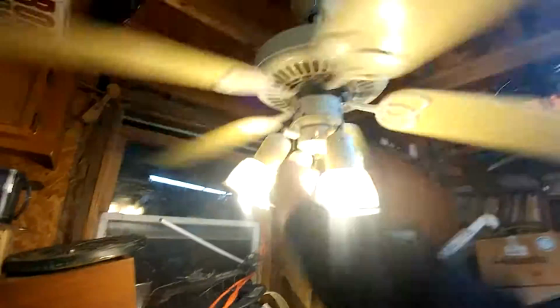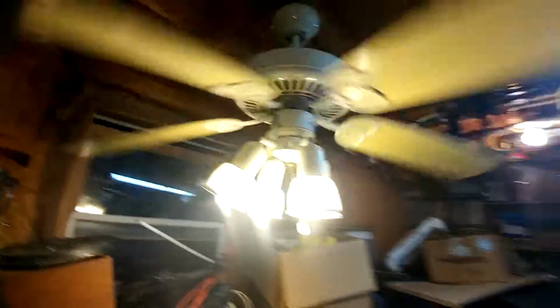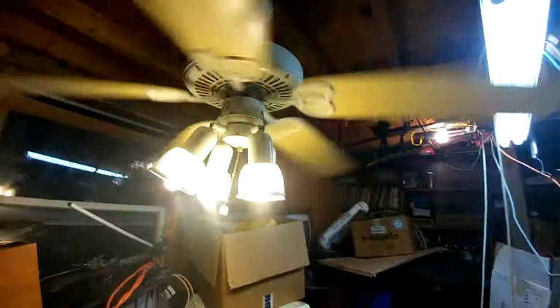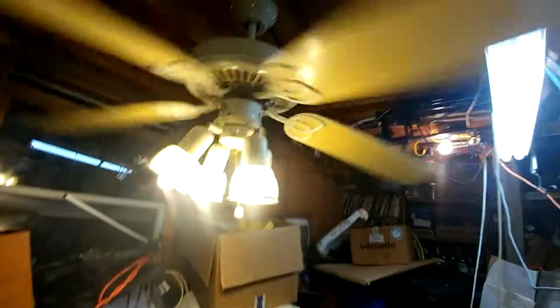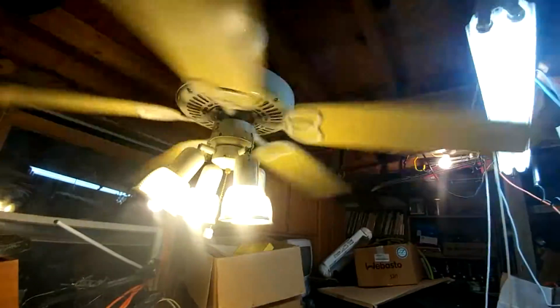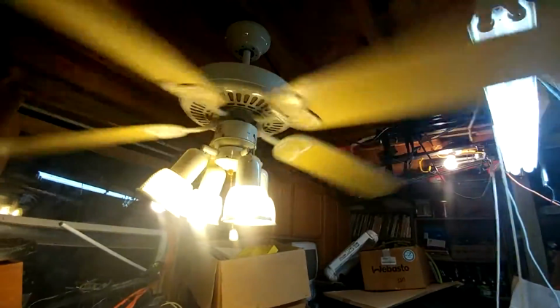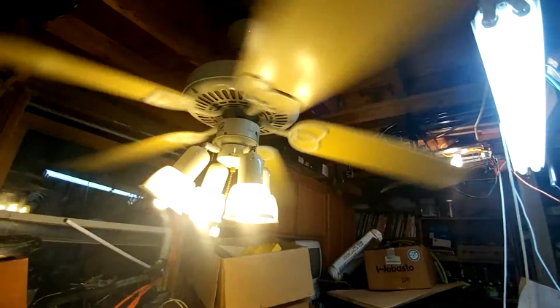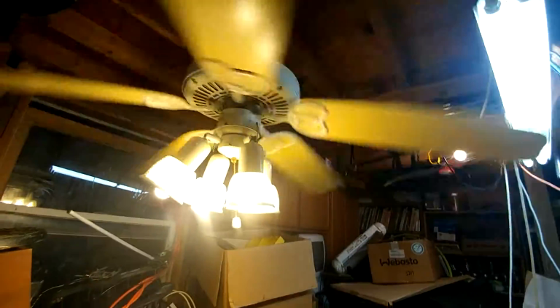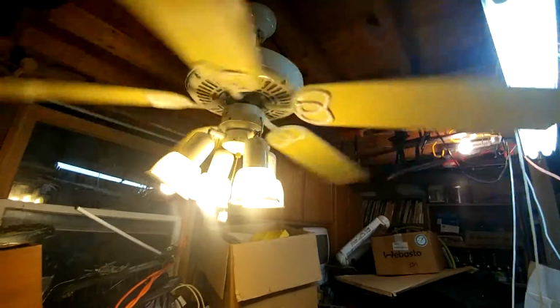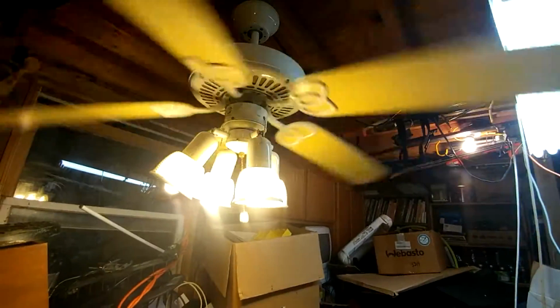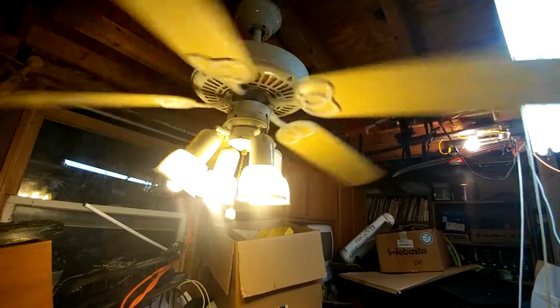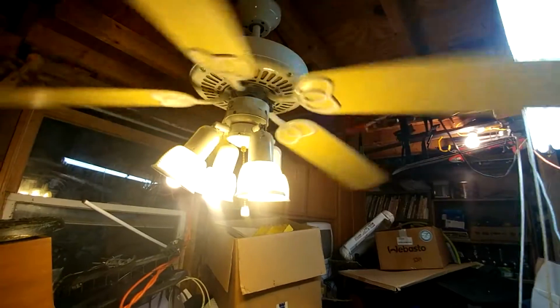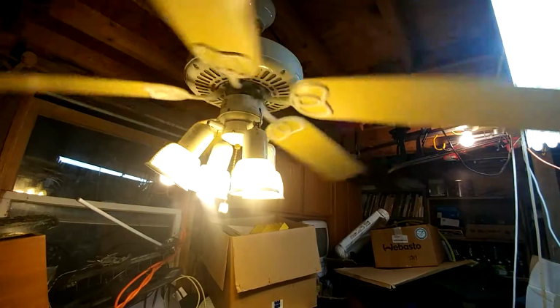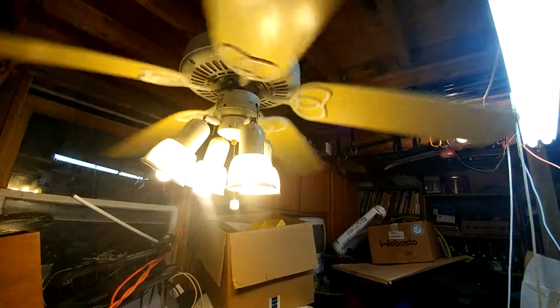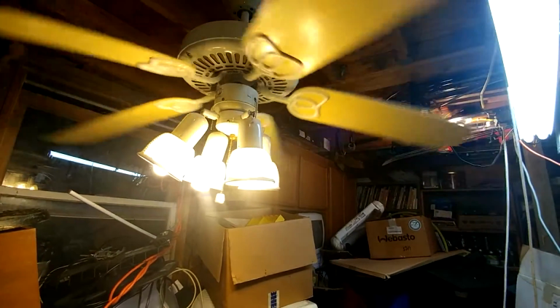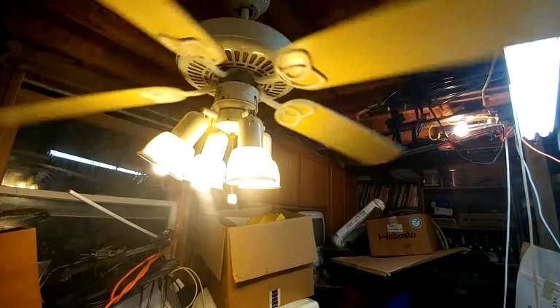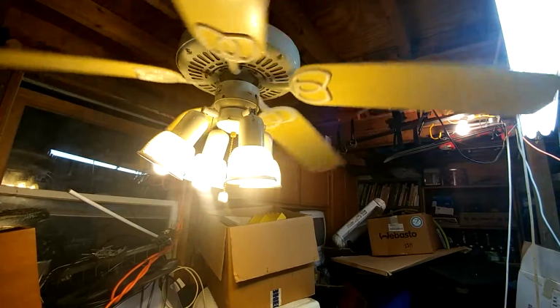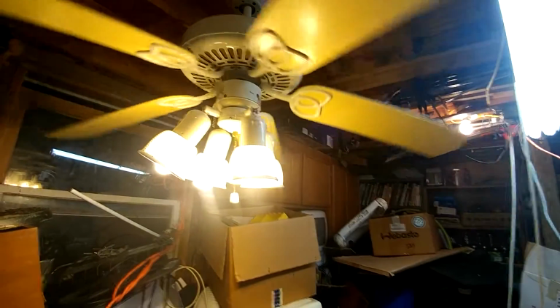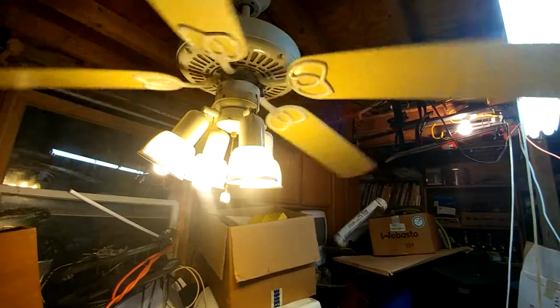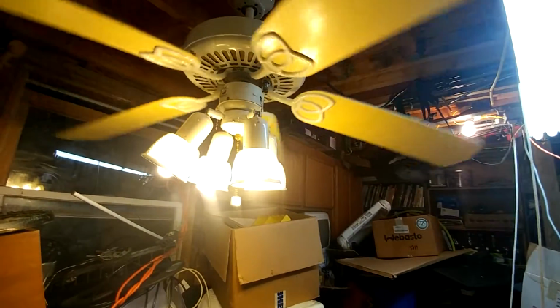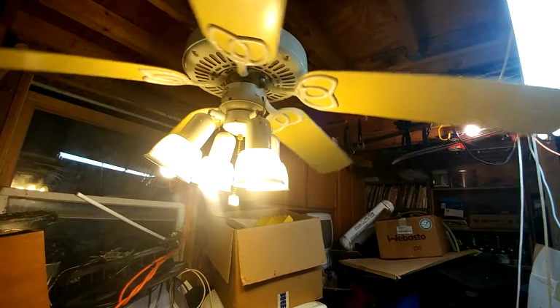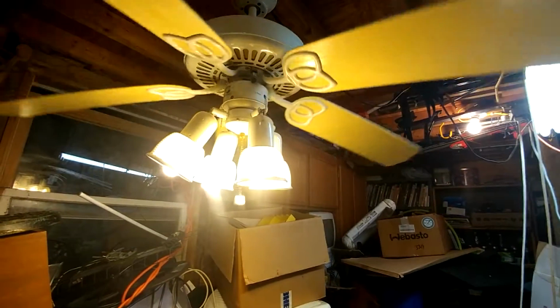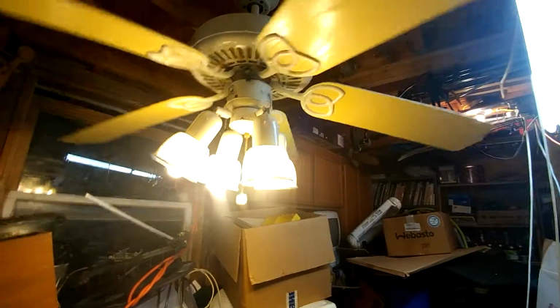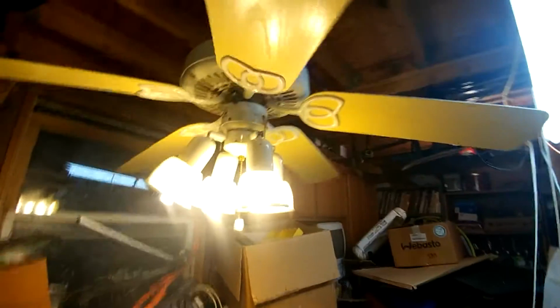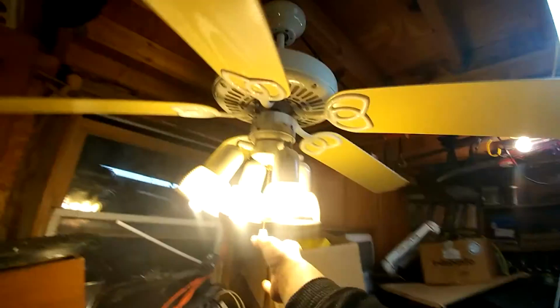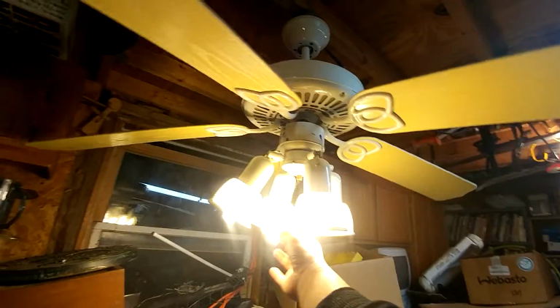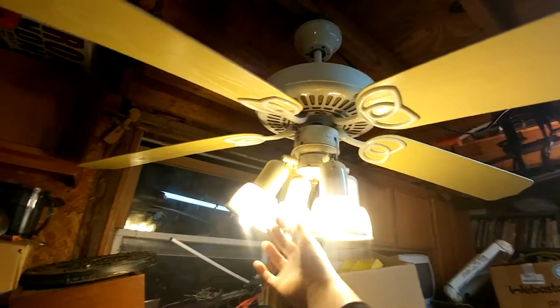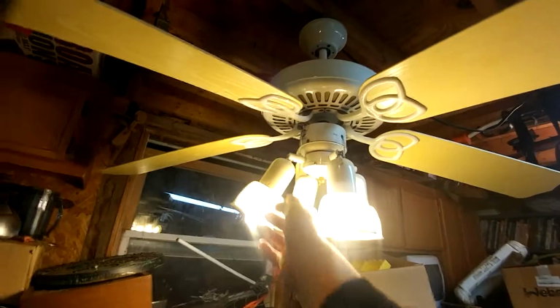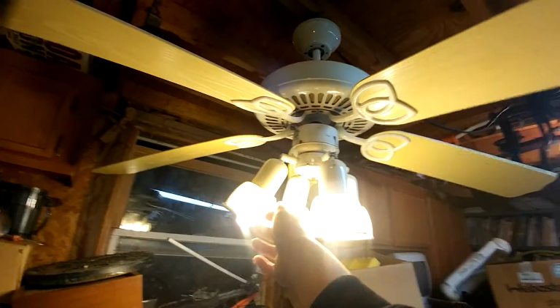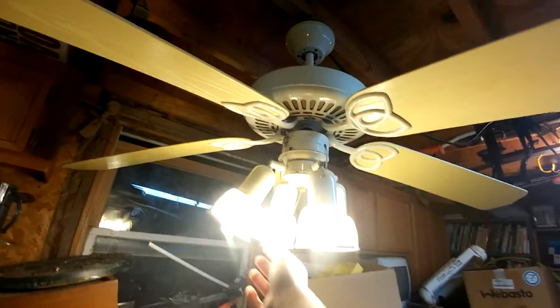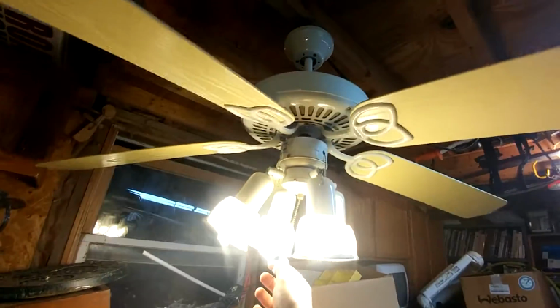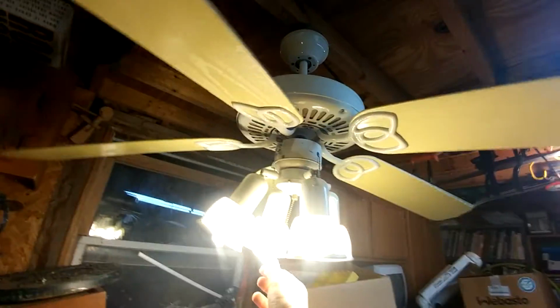Now we're gonna watch it do its first spin. And while that's happening, since I don't have much time, I'm gonna show the light kit.